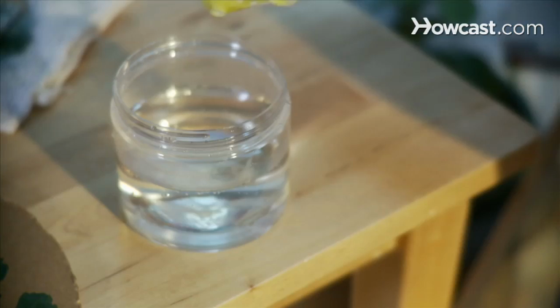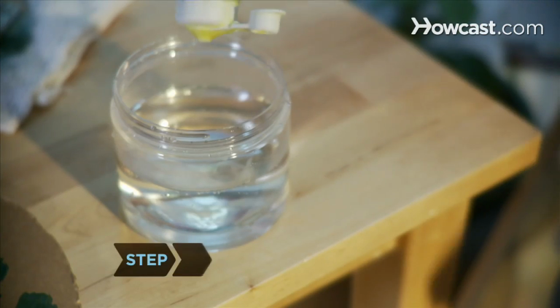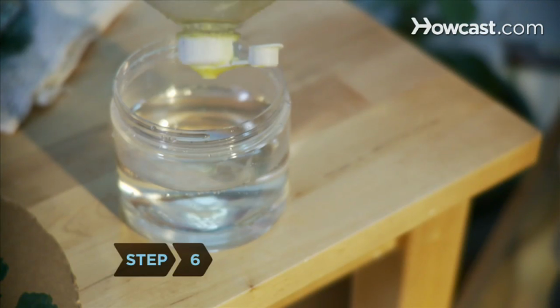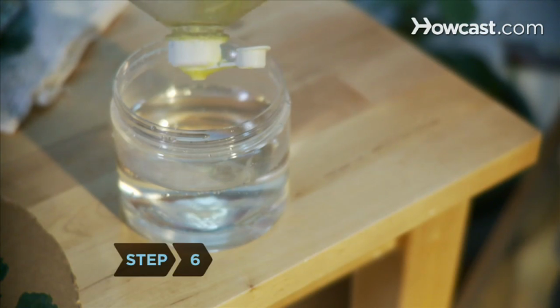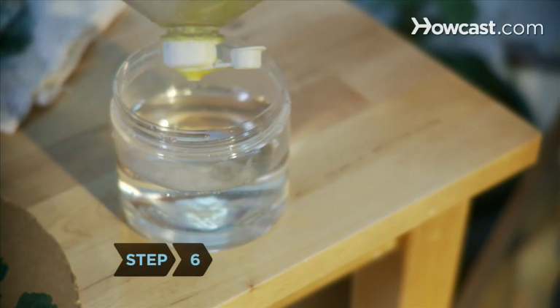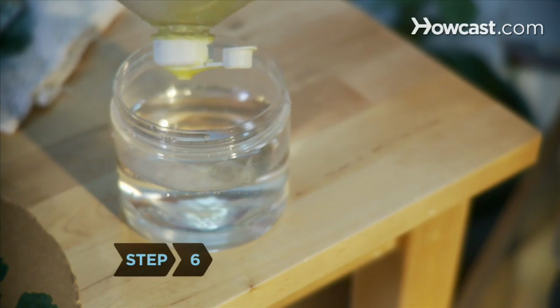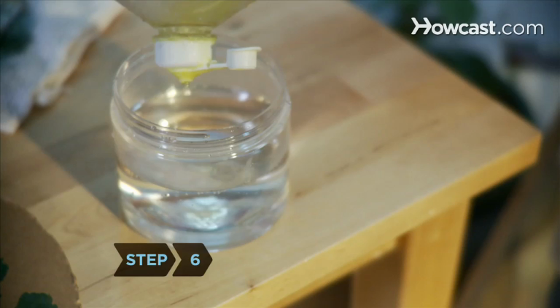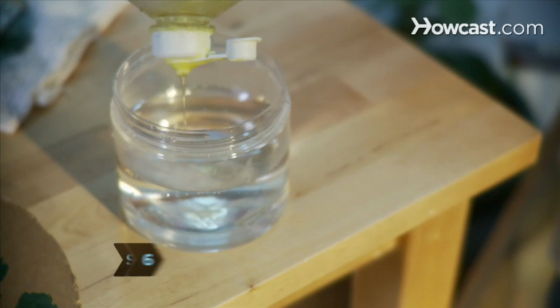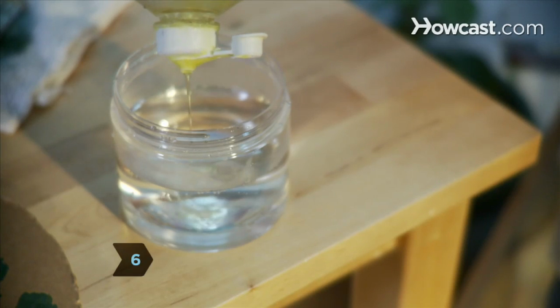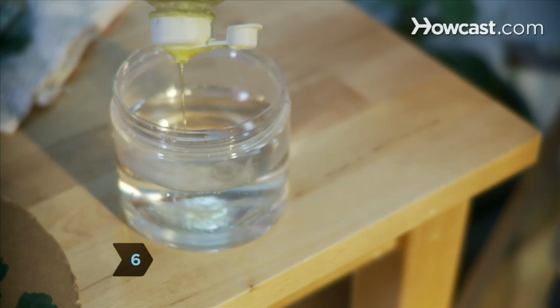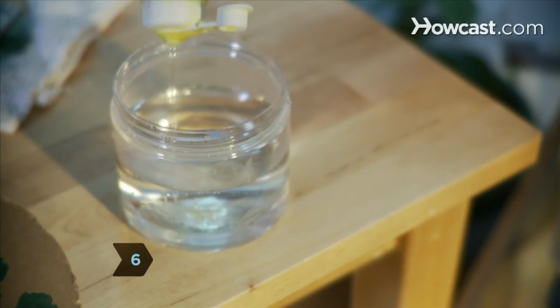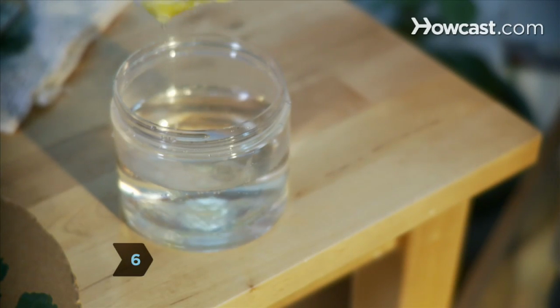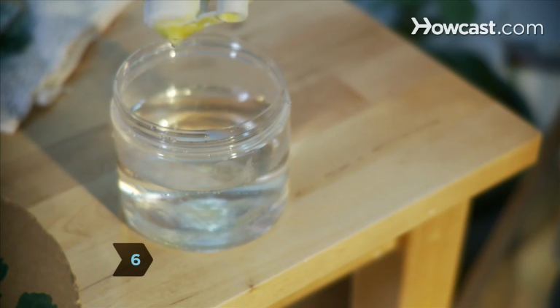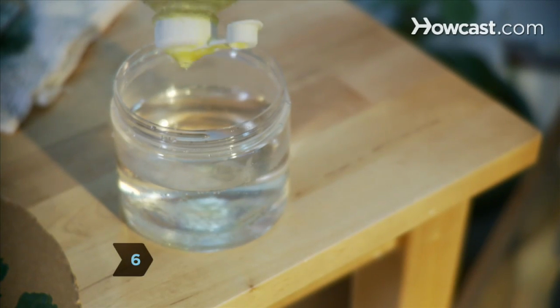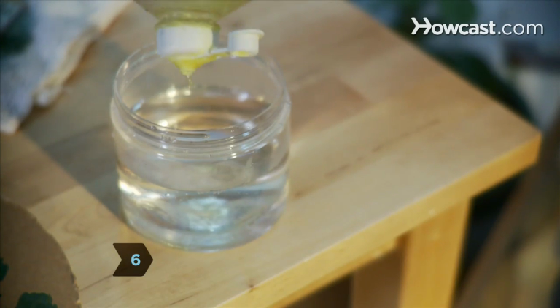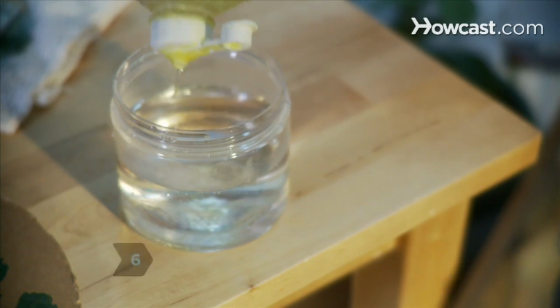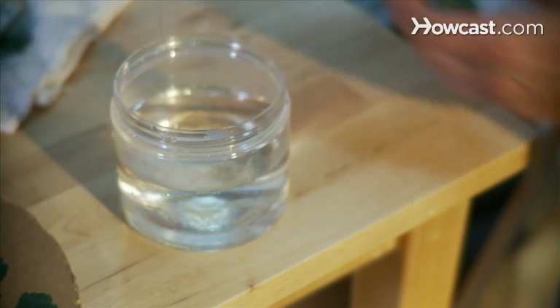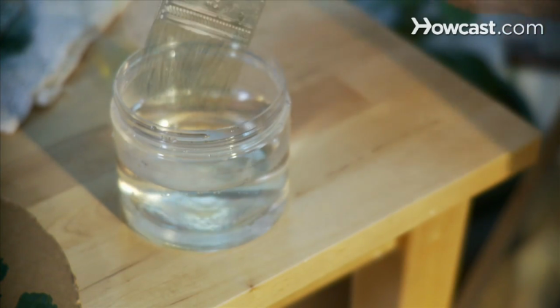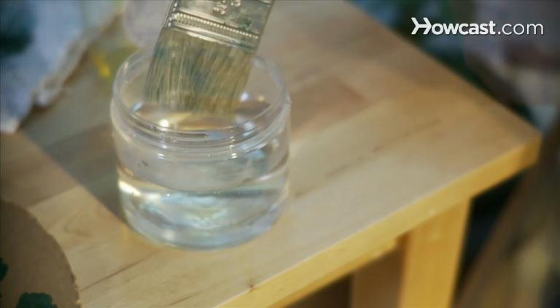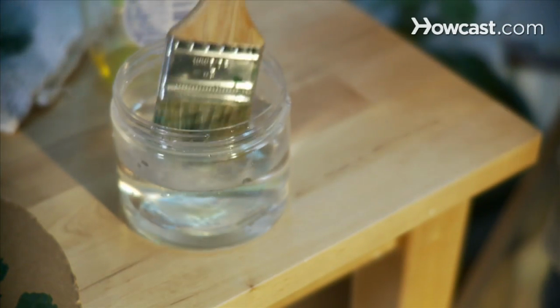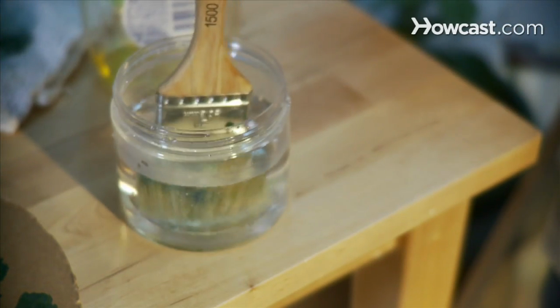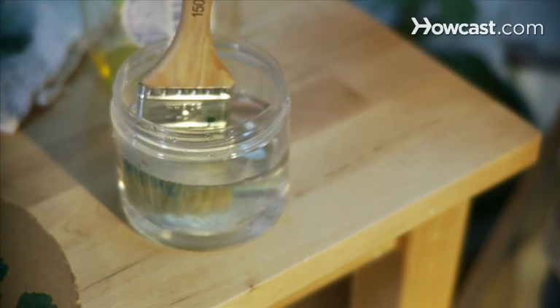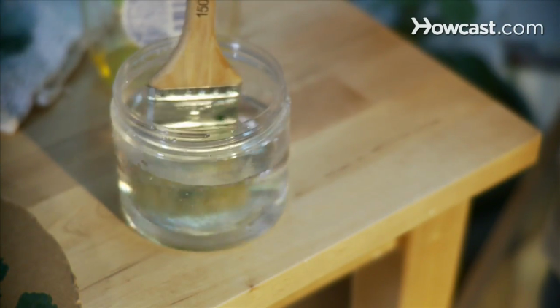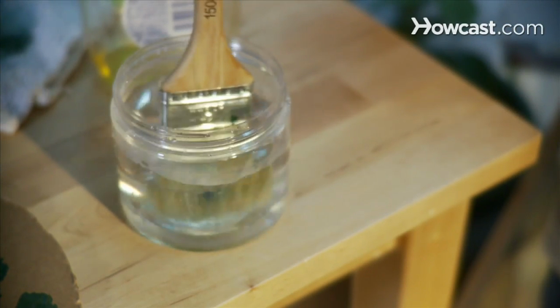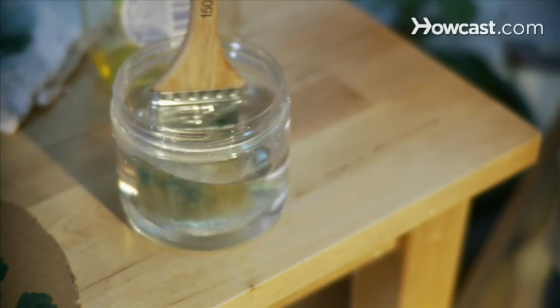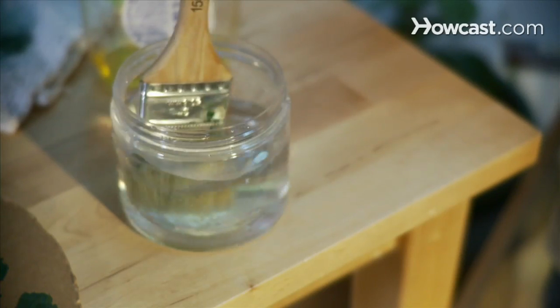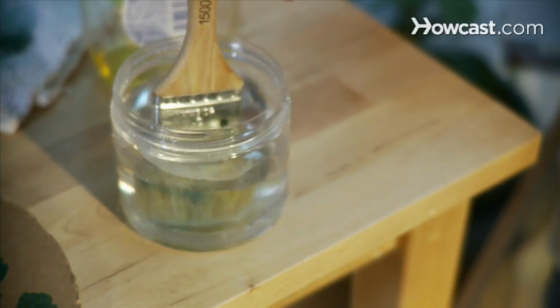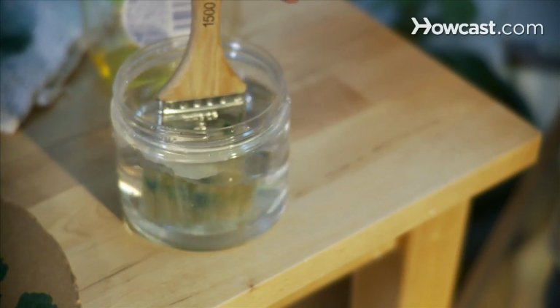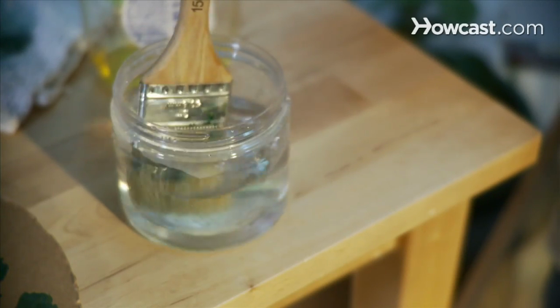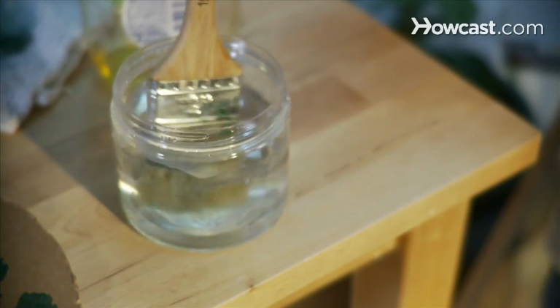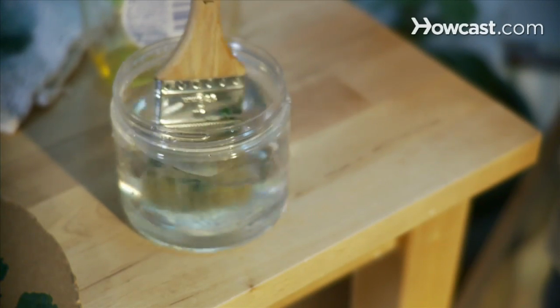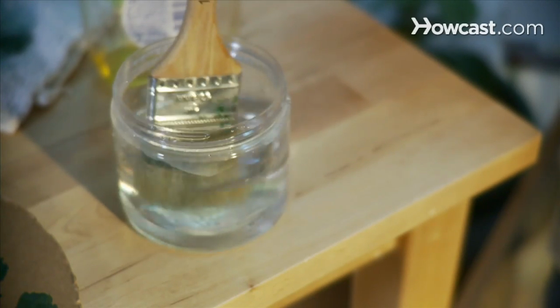Step 6. Fill a third container with warm water, add a few squirts of dishwashing liquid, and gently move the brush back and forth in the soapy water, taking care not to hit the bottom.